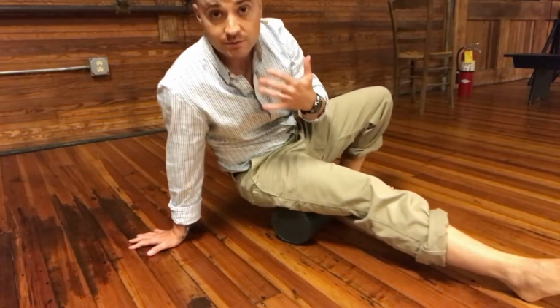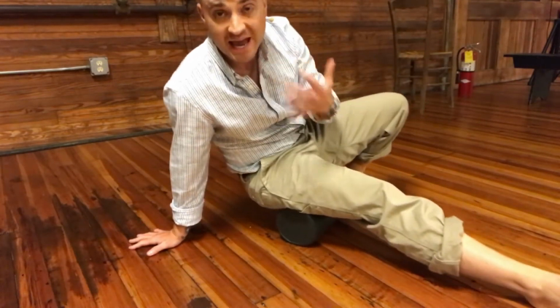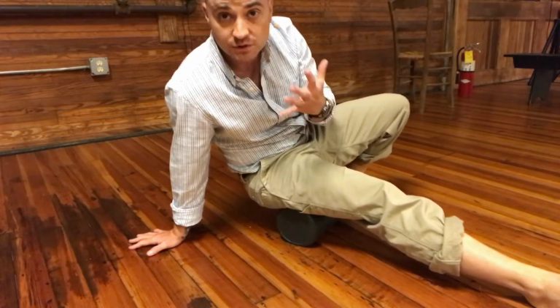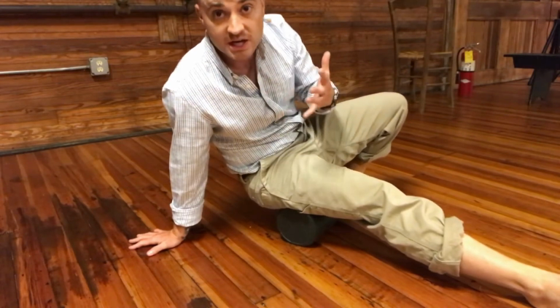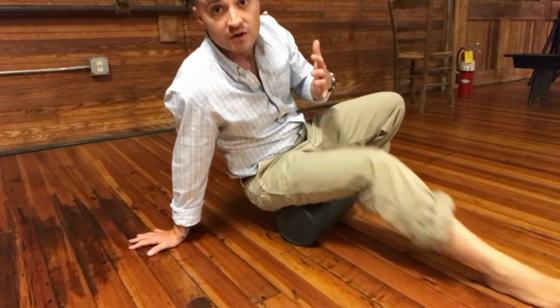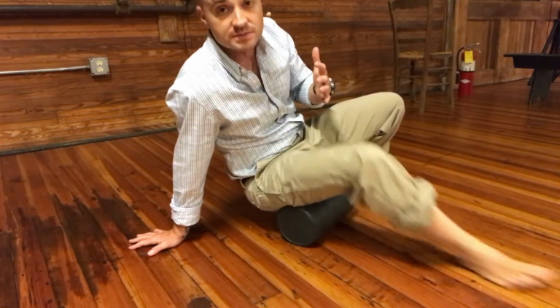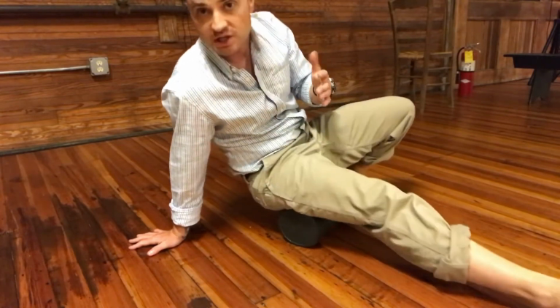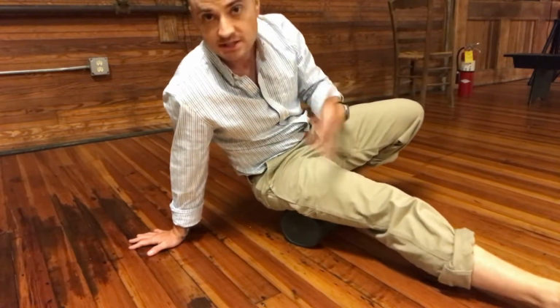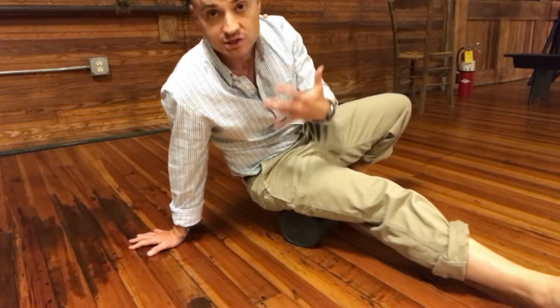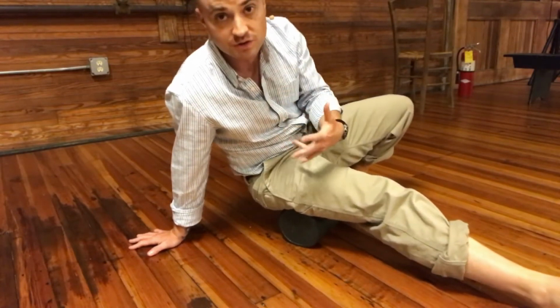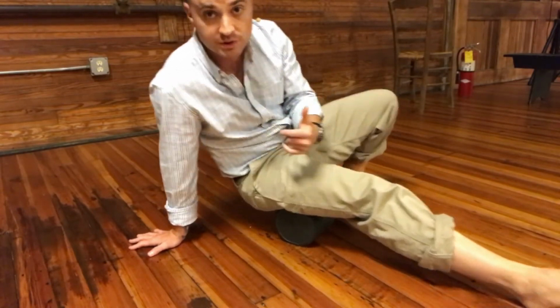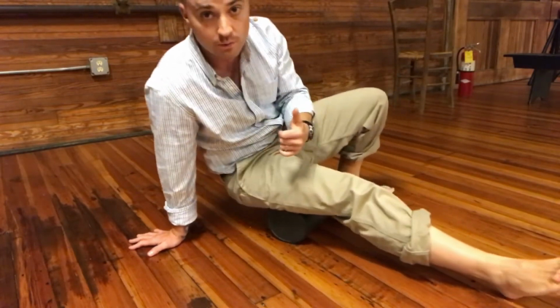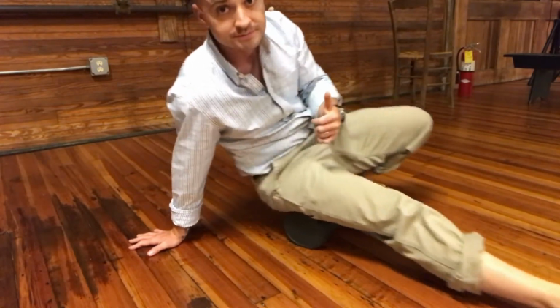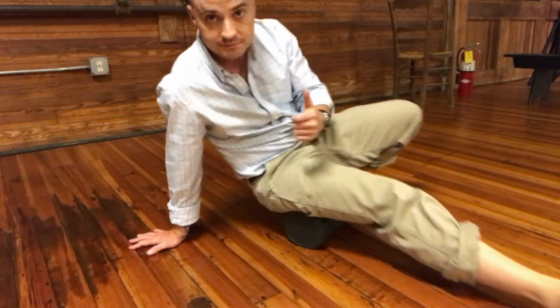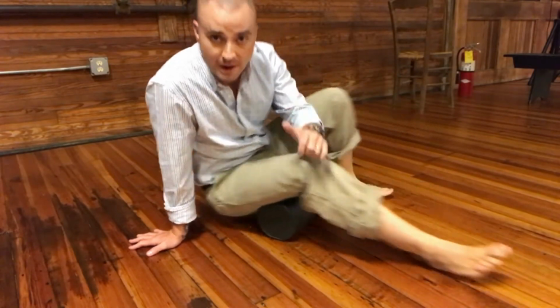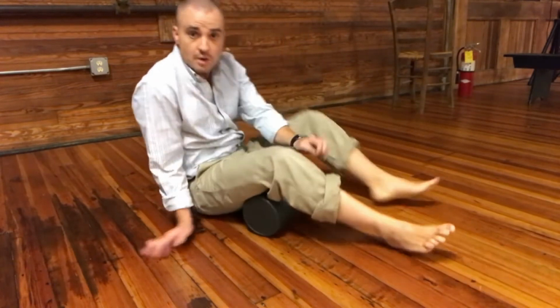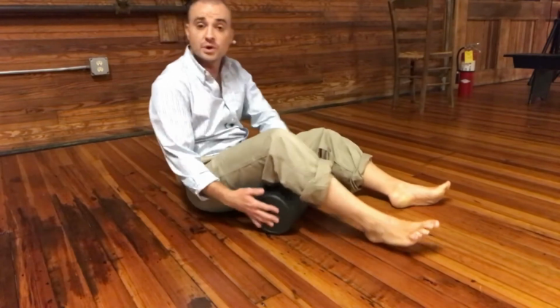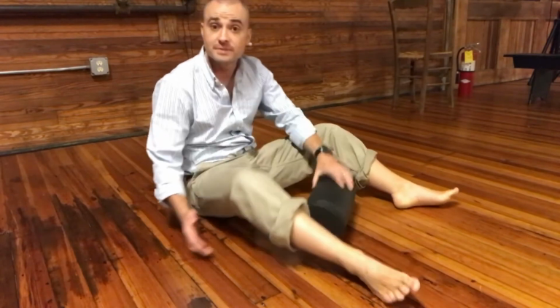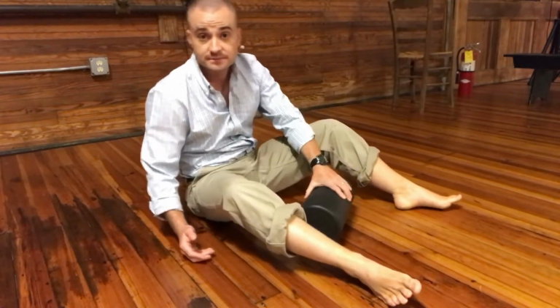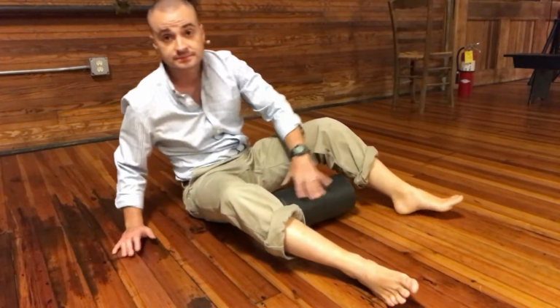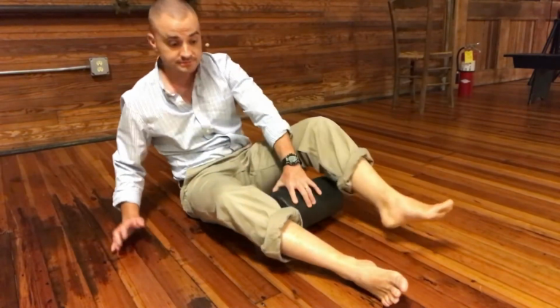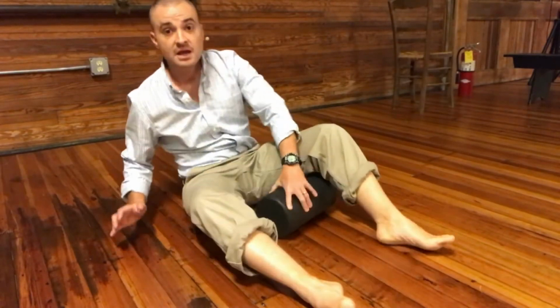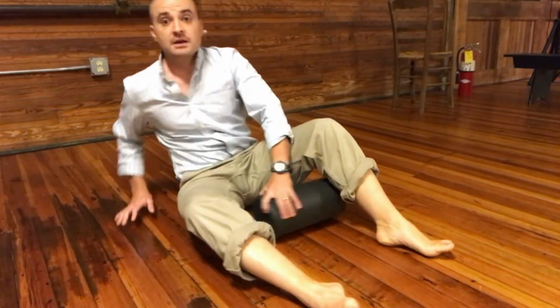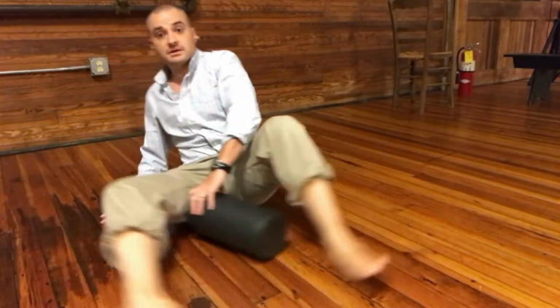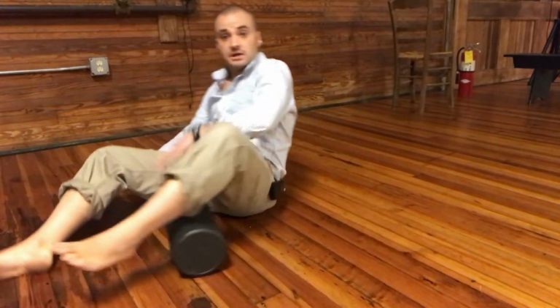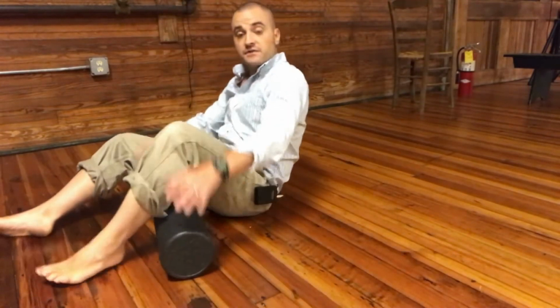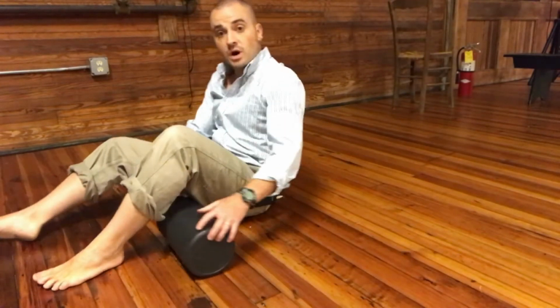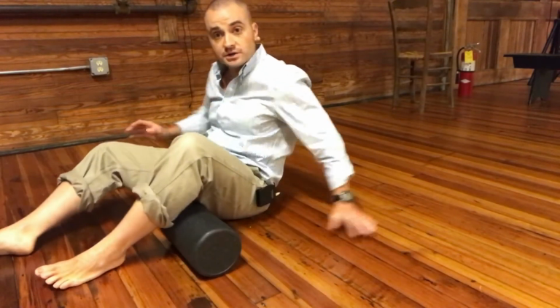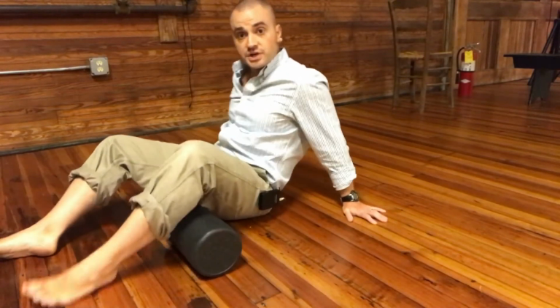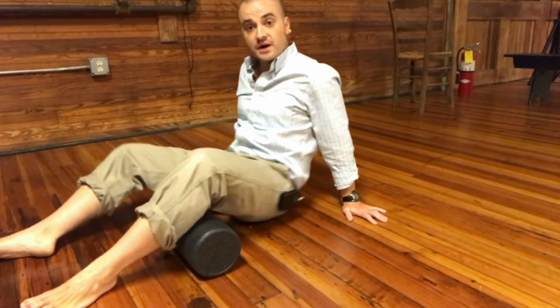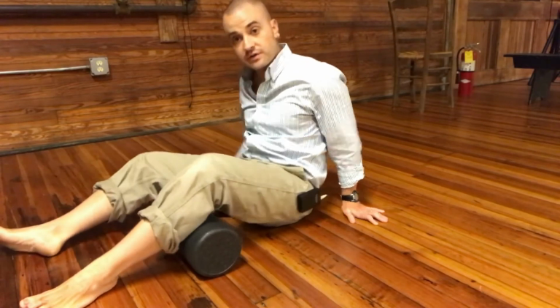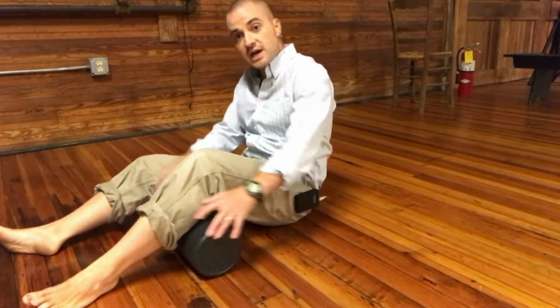I always like to finish with ironing it out. You can't really do any active release from this position — it's just not conducive with the foam roller. About one to two minutes total.